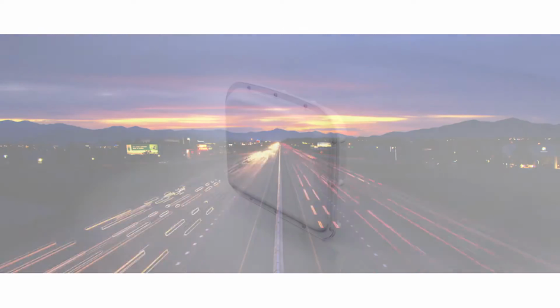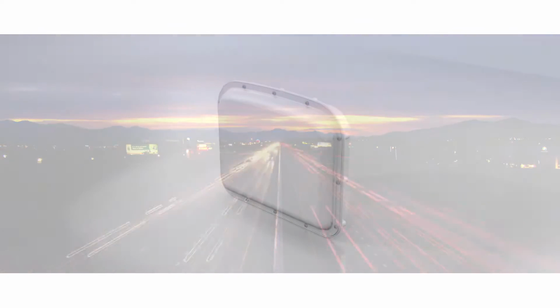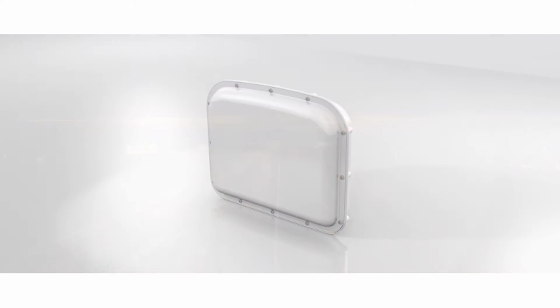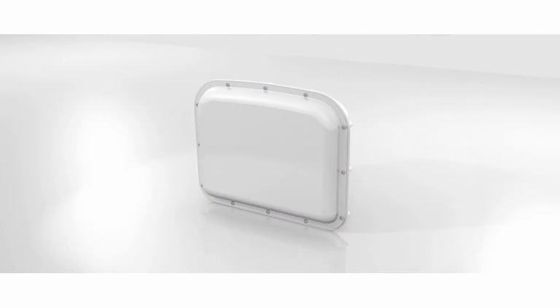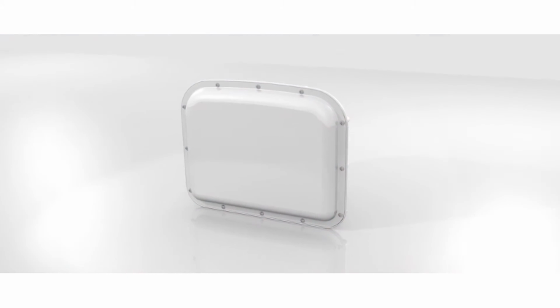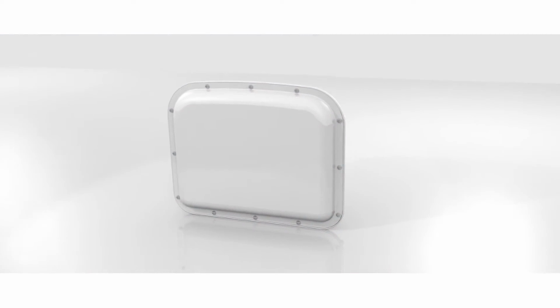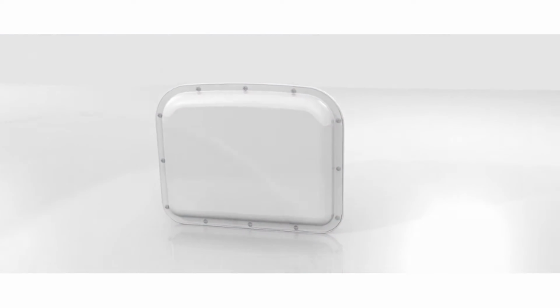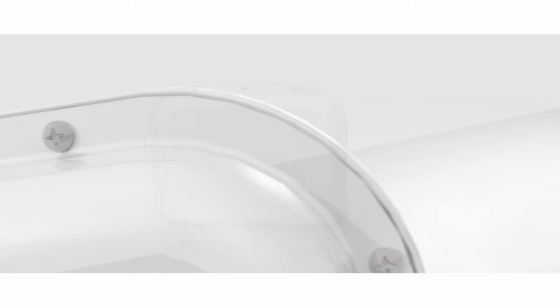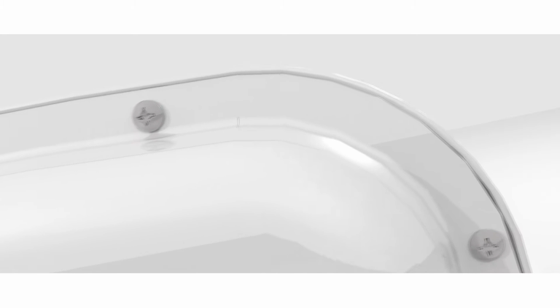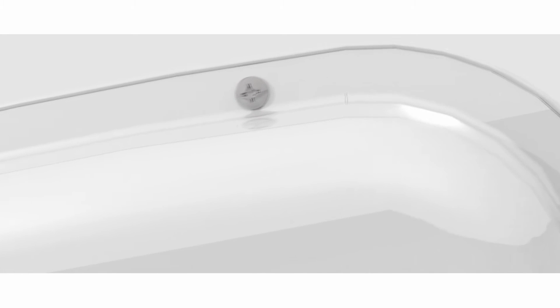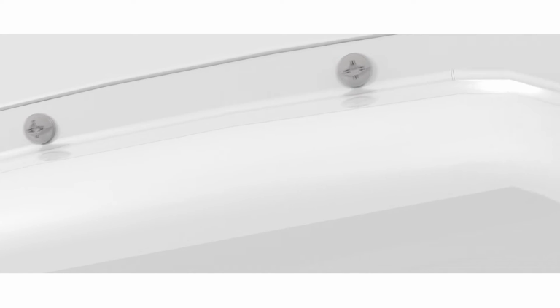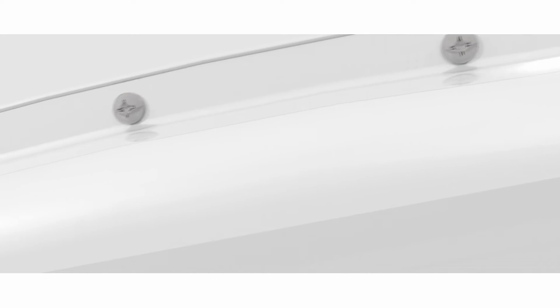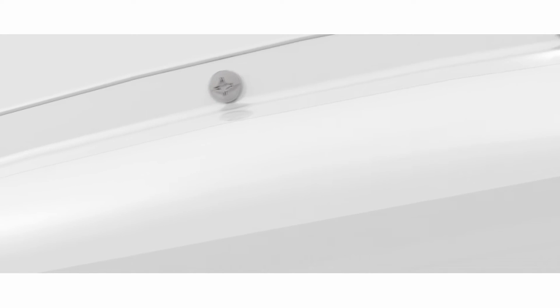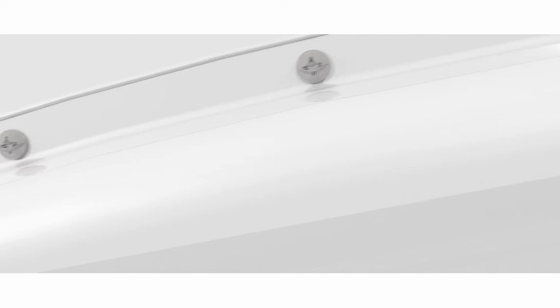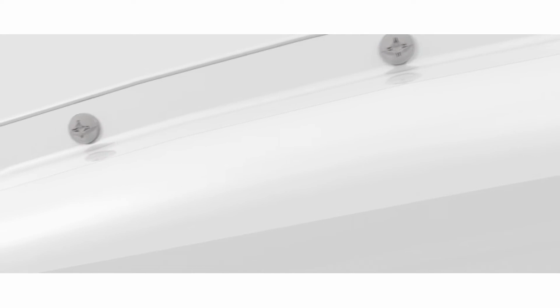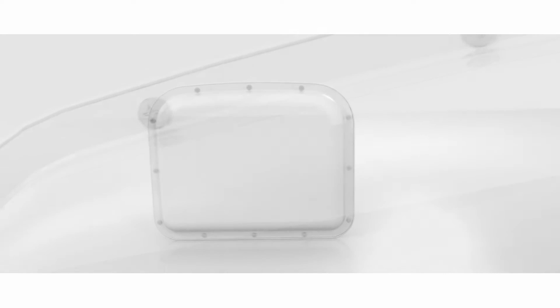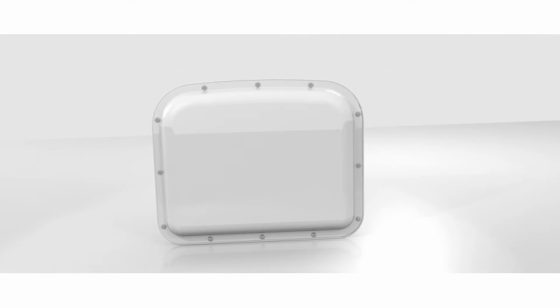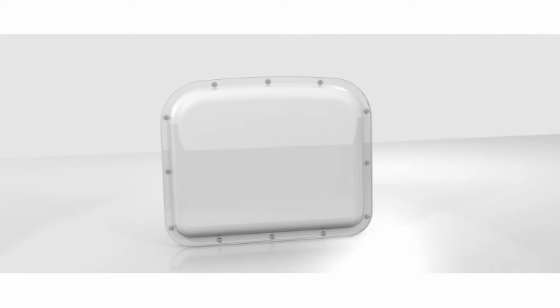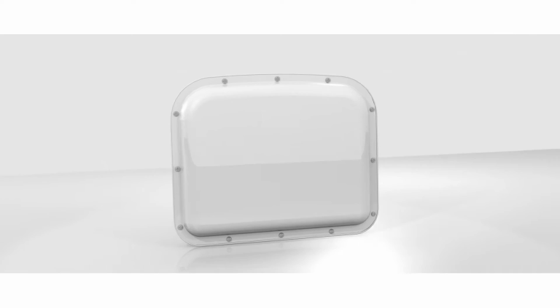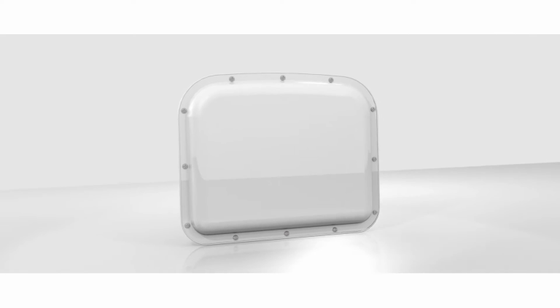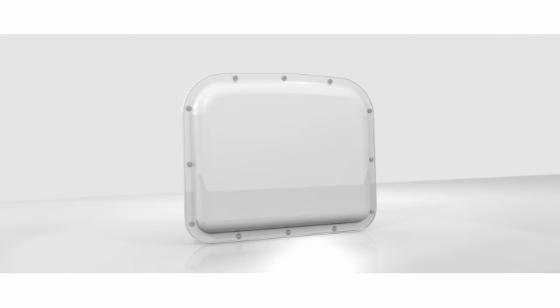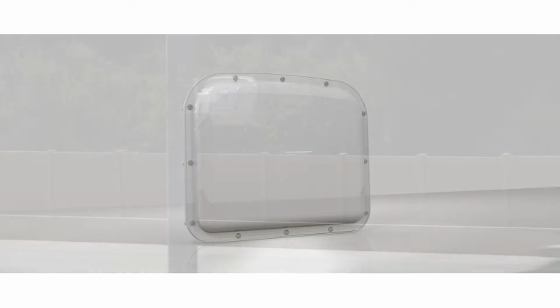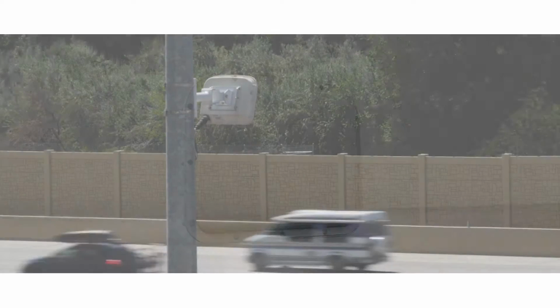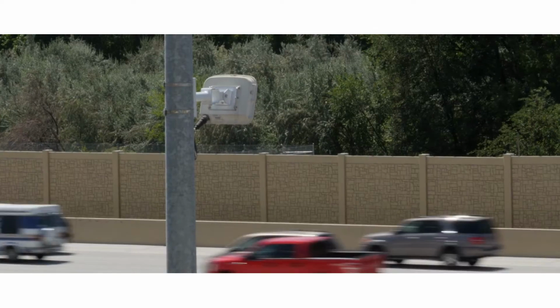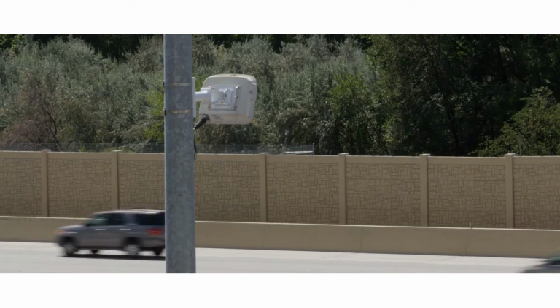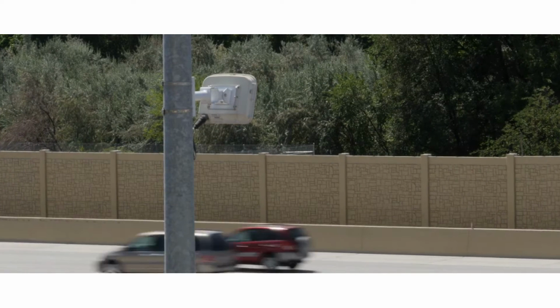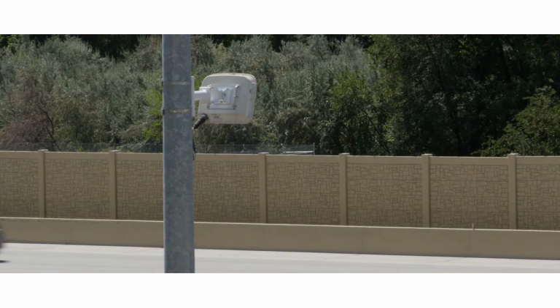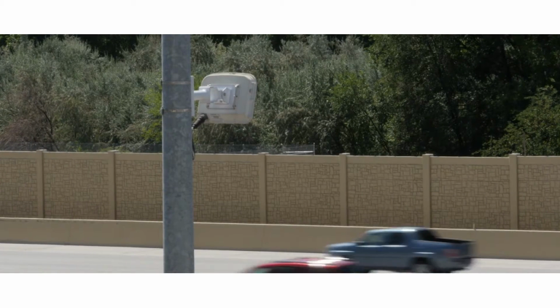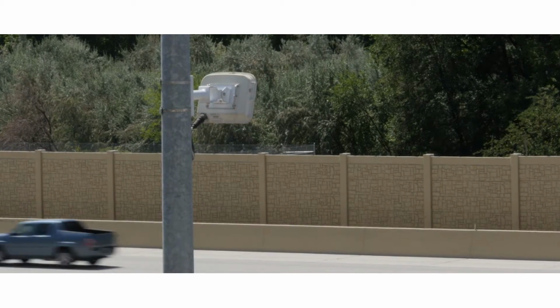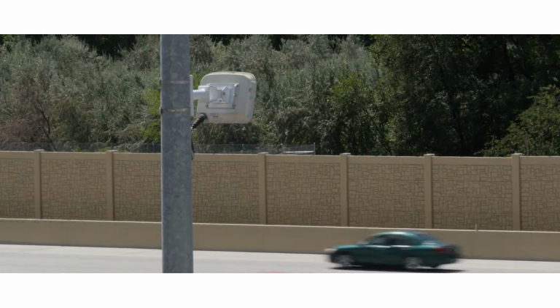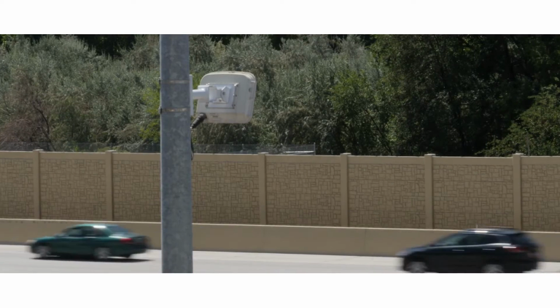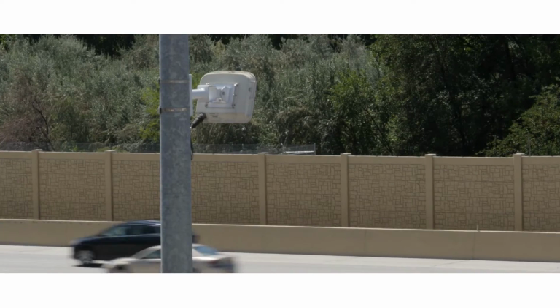No other detection tool has been proven to be as powerful and reliable as the Wavetronics SmartSensor HD. SmartSensor HD is the only non-intrusive vehicle detector that provides true high-definition radar in a unique dual beam design.